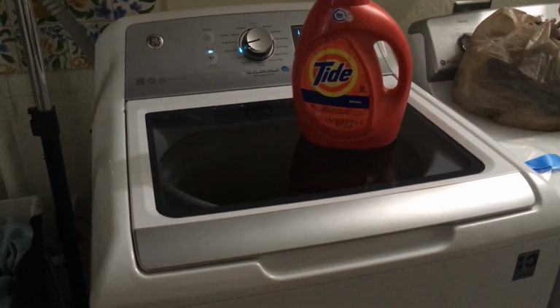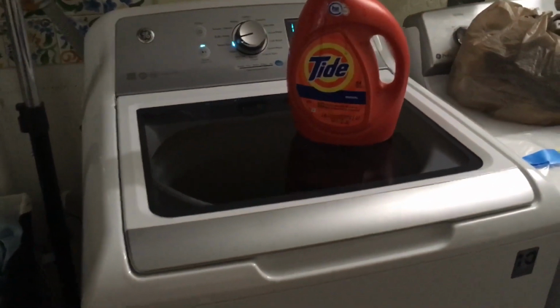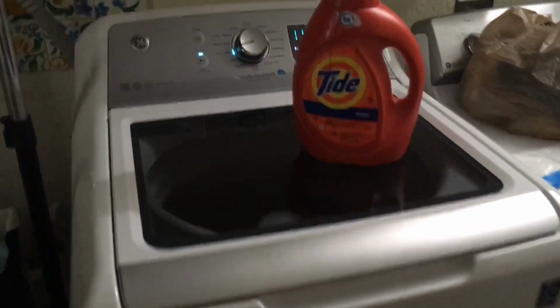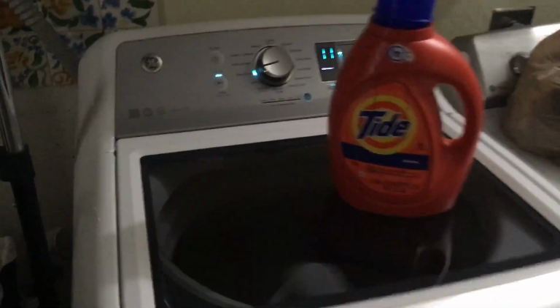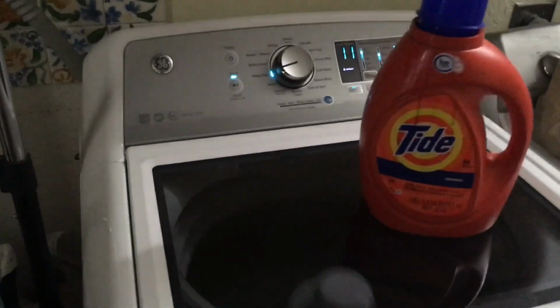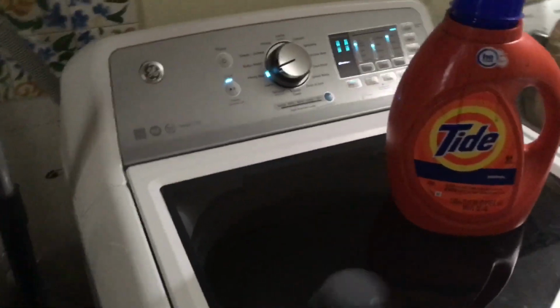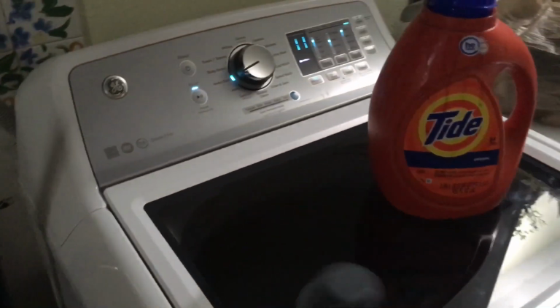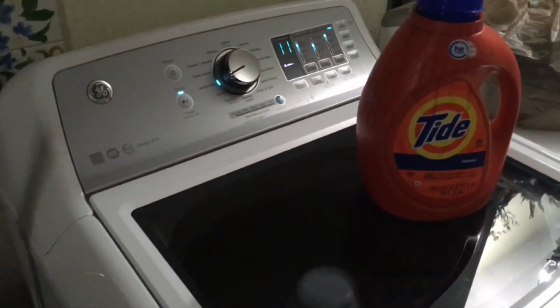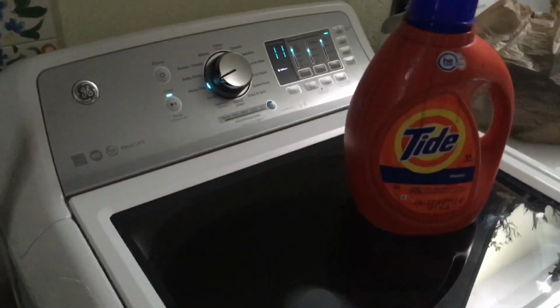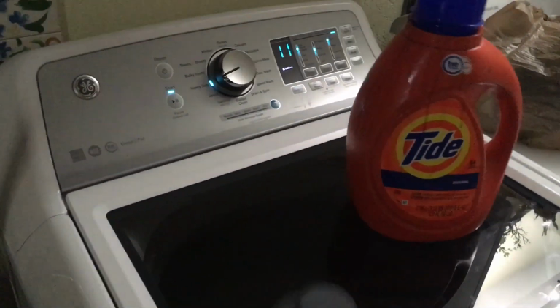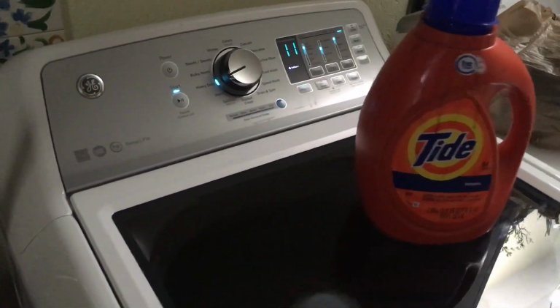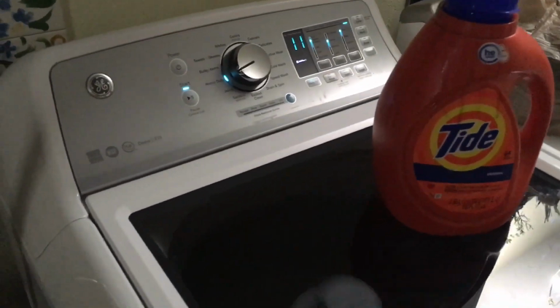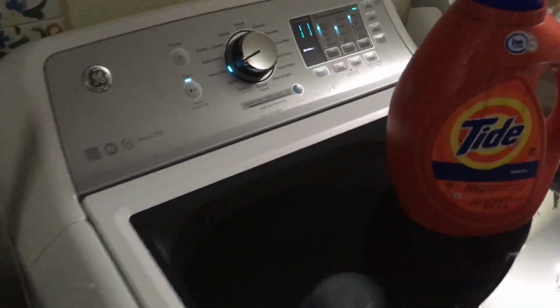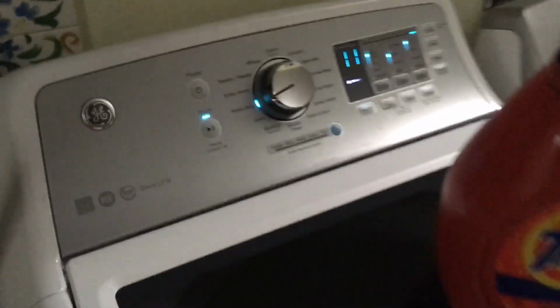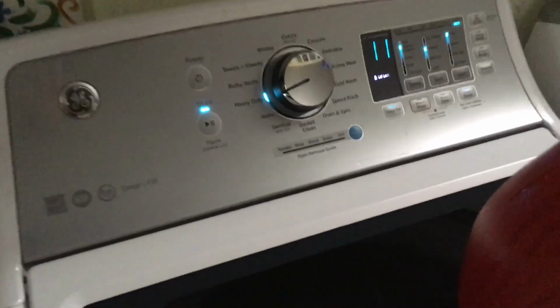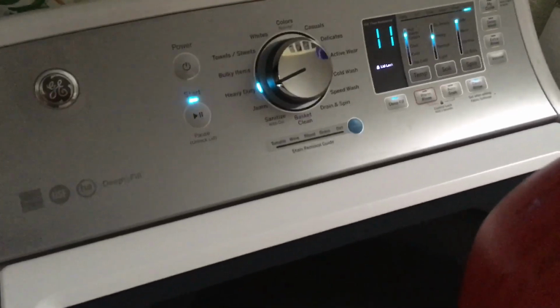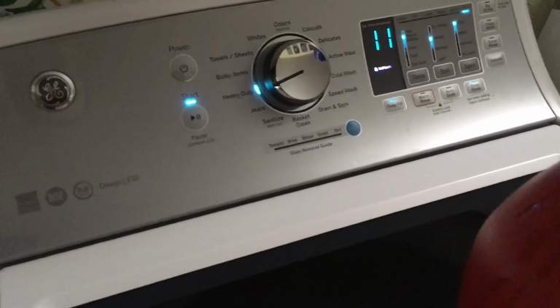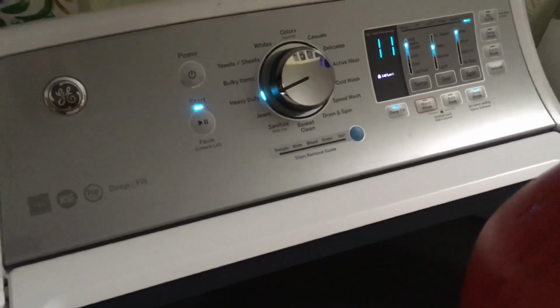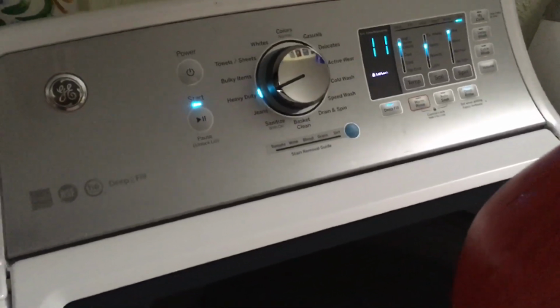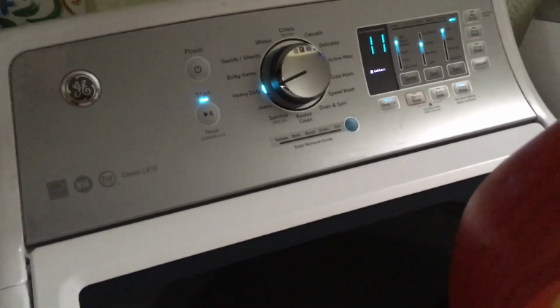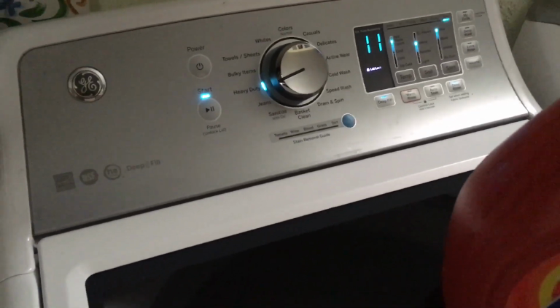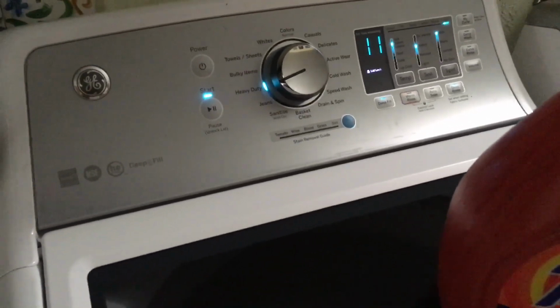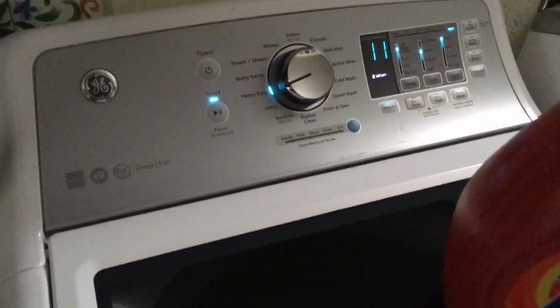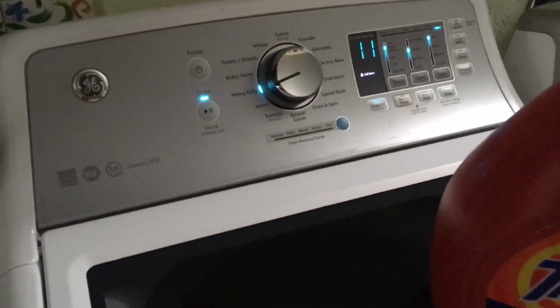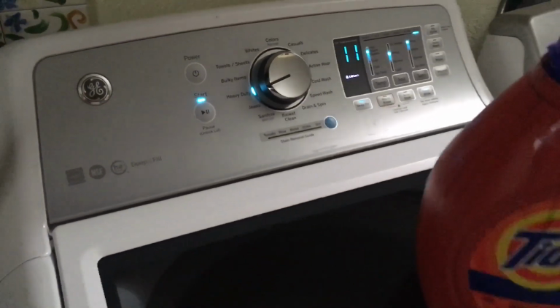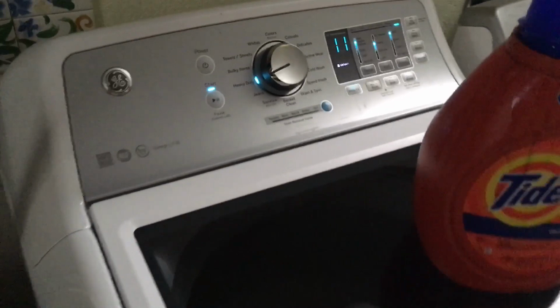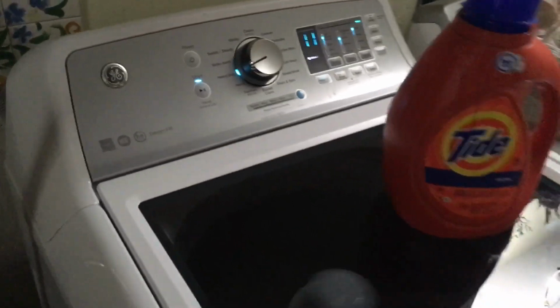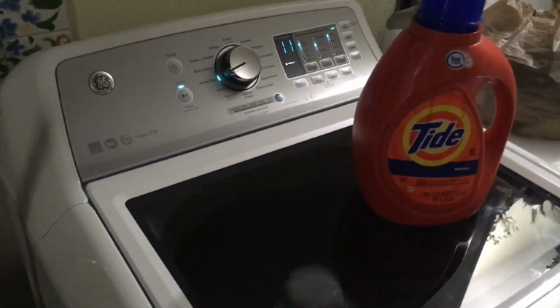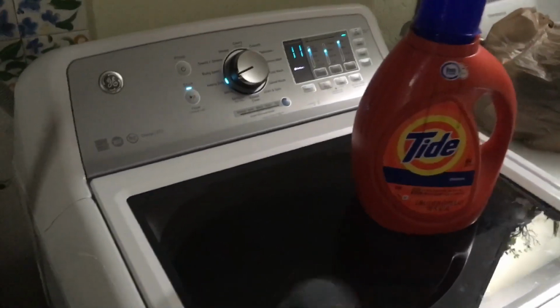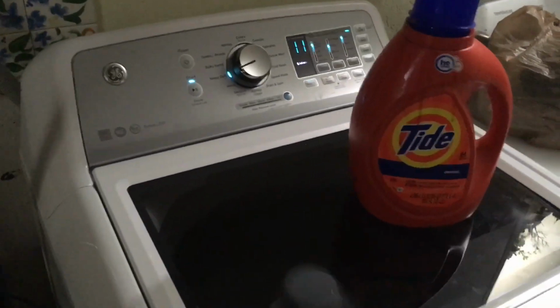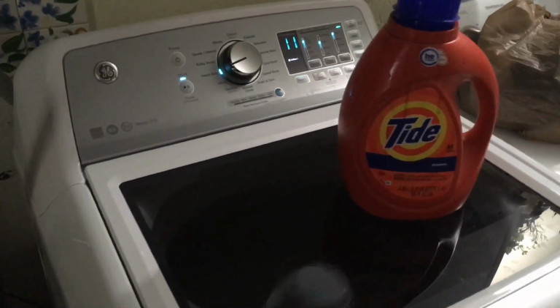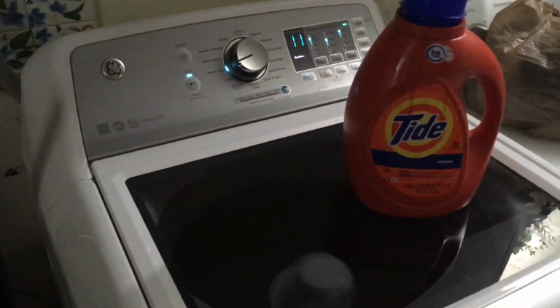My biggest disappointment in this machine is the water fill. I can't seem to get the deep fill to deep fill. It fills up about 5 to 6 inches max at the bottom and that's it. And that's what I don't like about it.